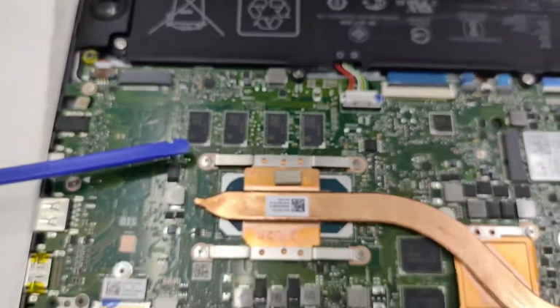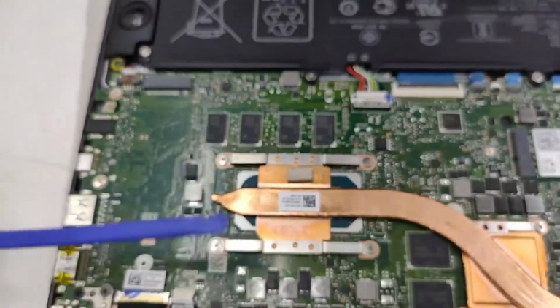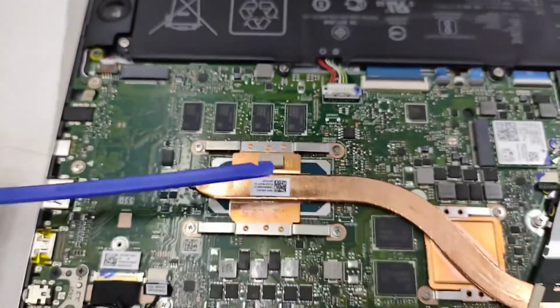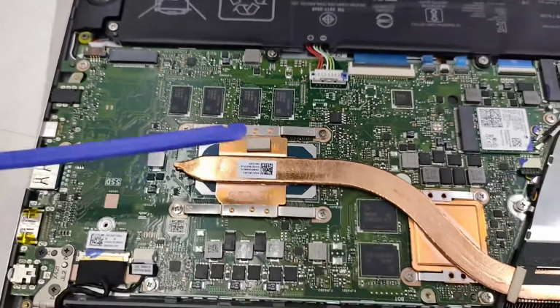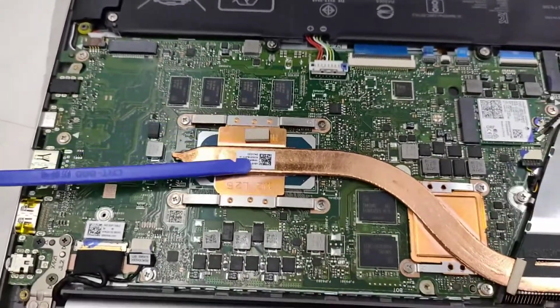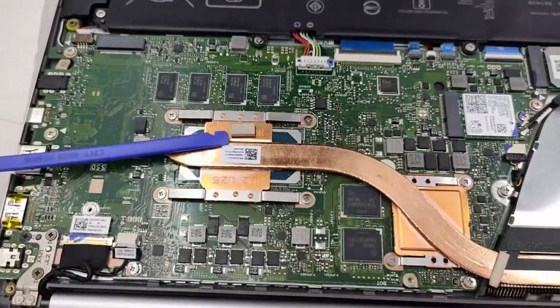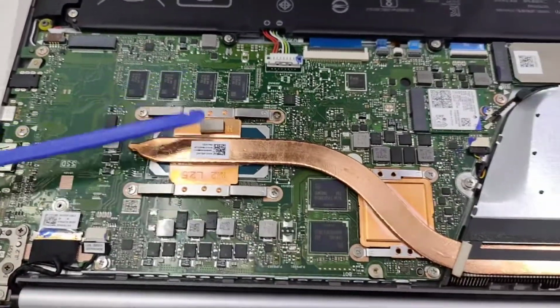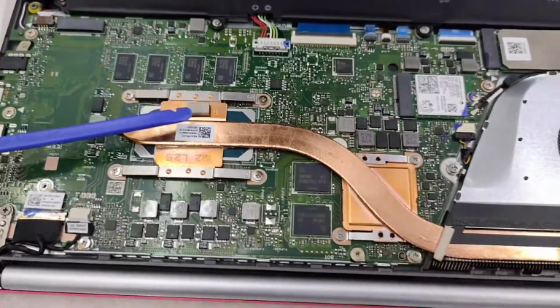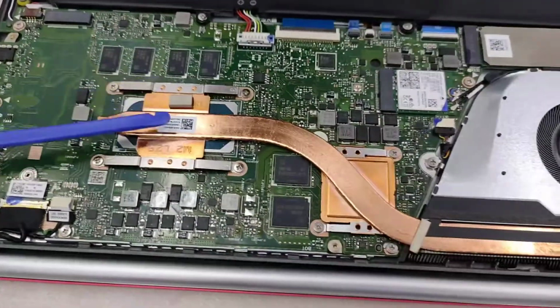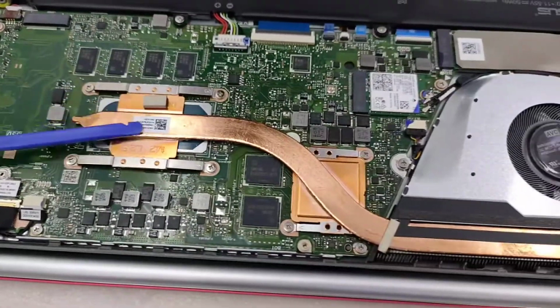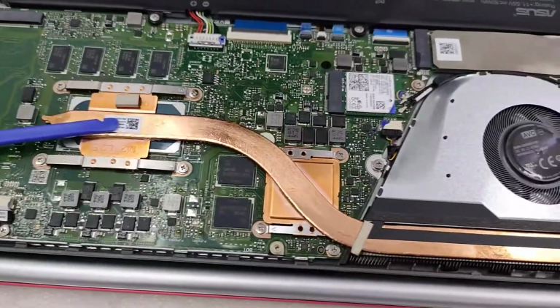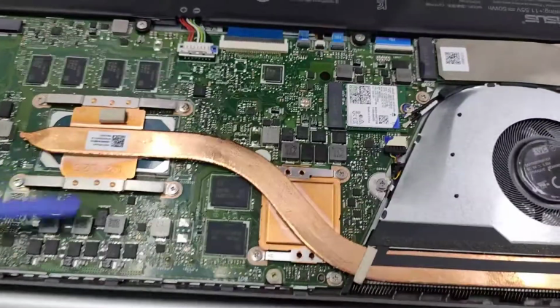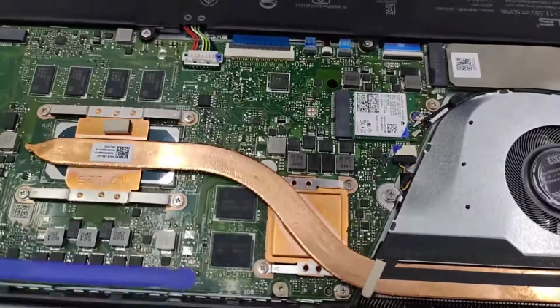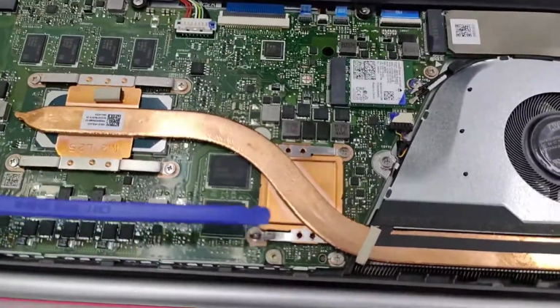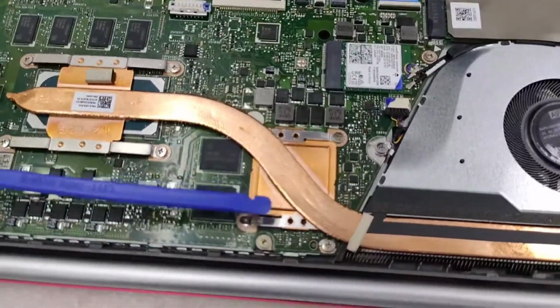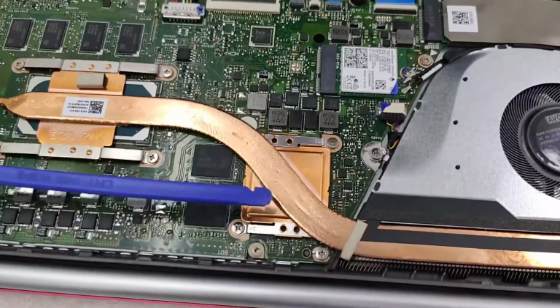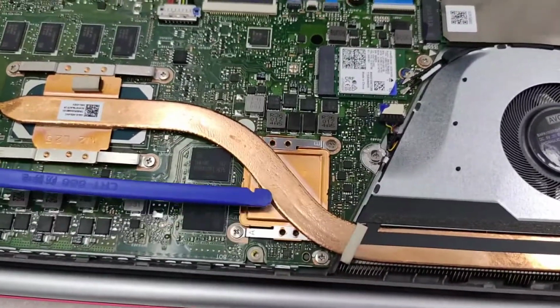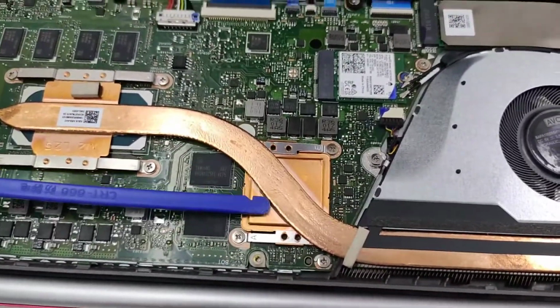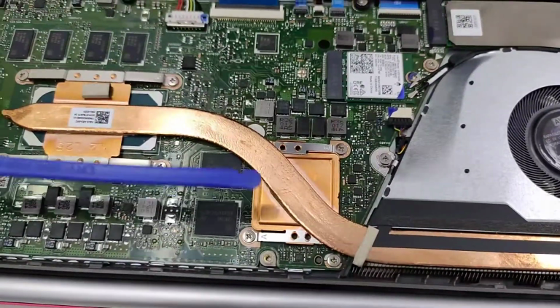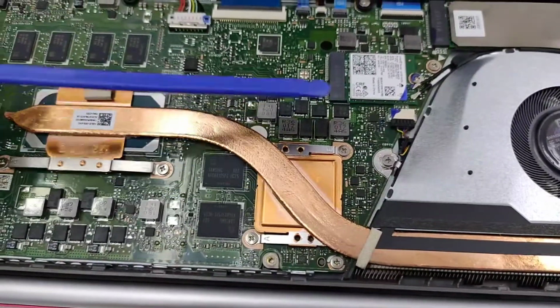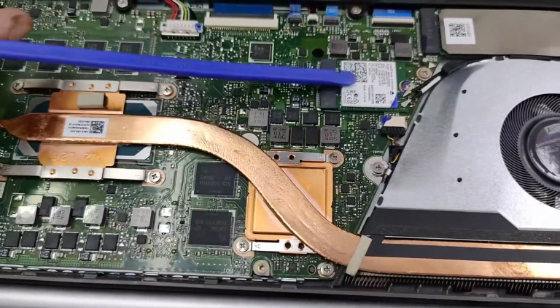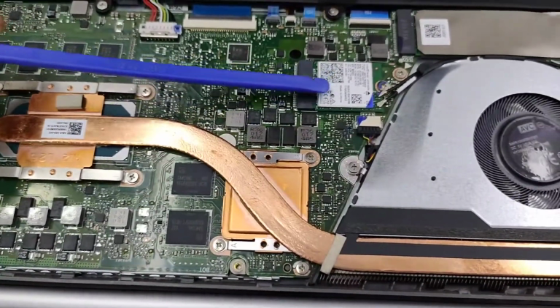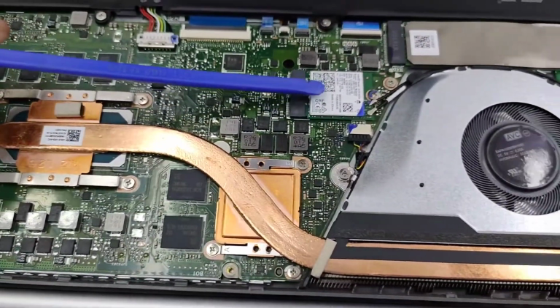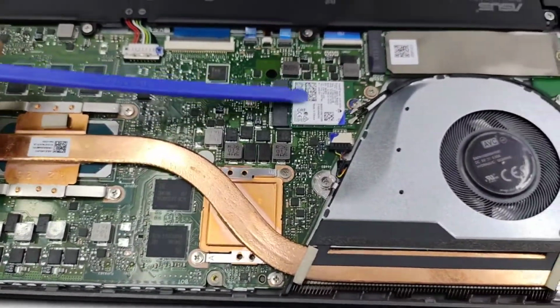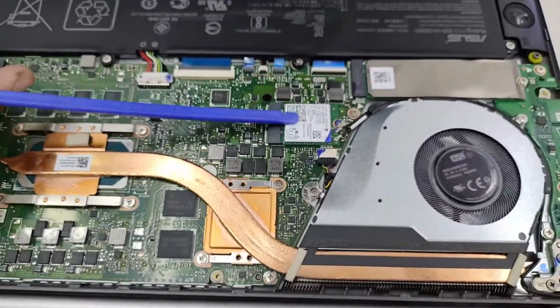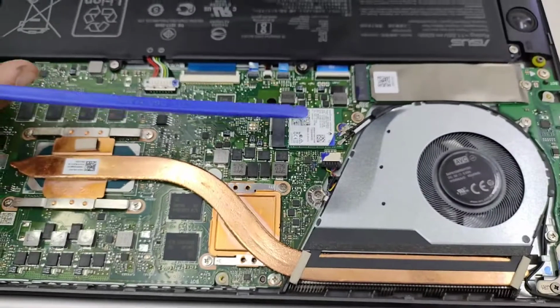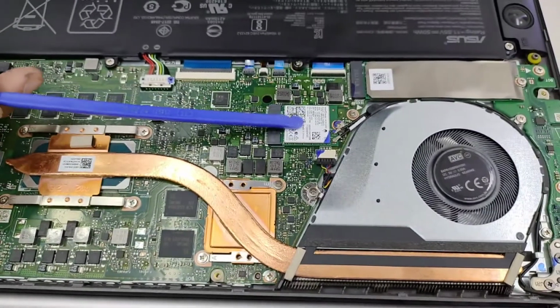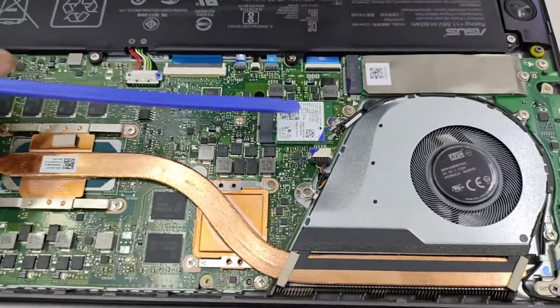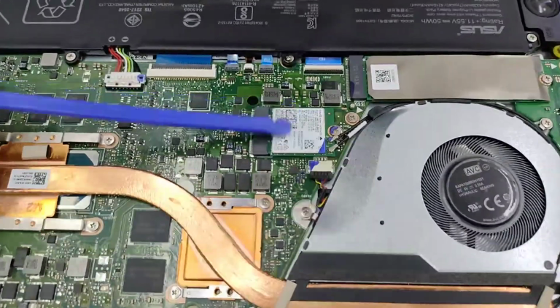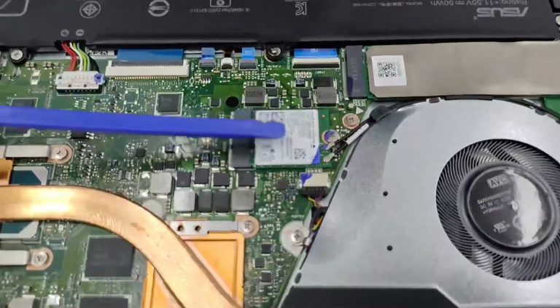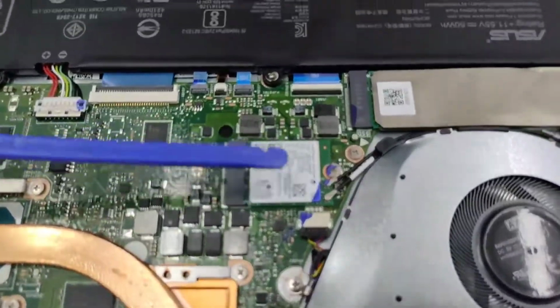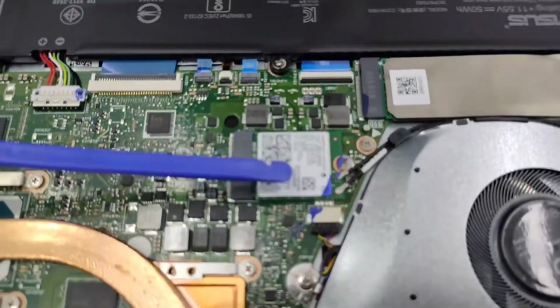This one is the processor — Intel Core i7 10th generation. Also, the graphics card chipset is here. This one is the wireless AX chipset, which is Wi-Fi 6 compatible.